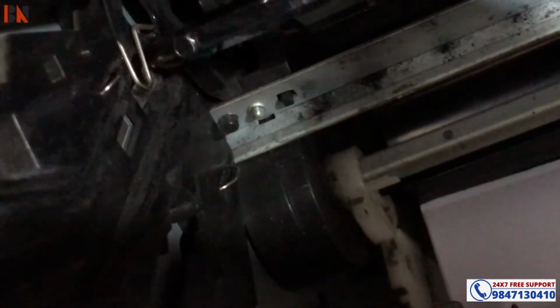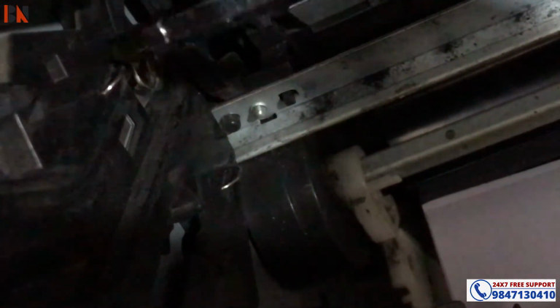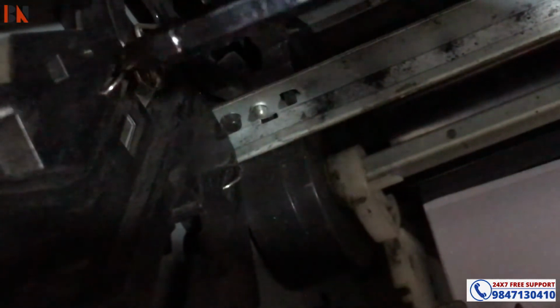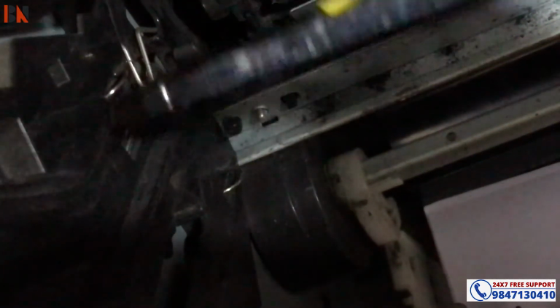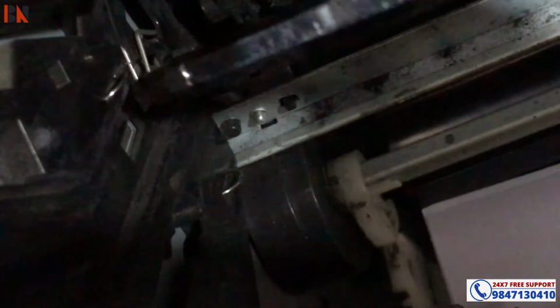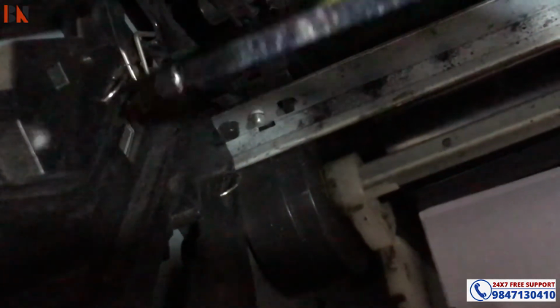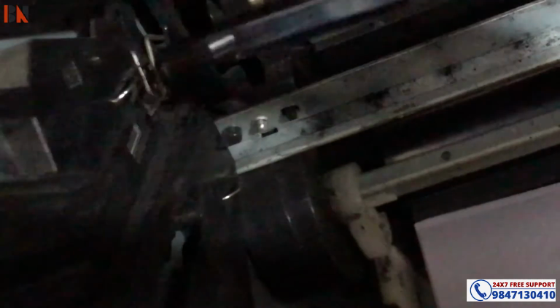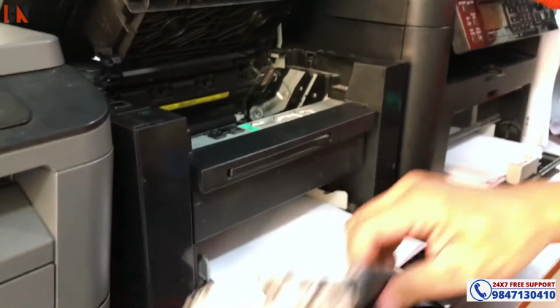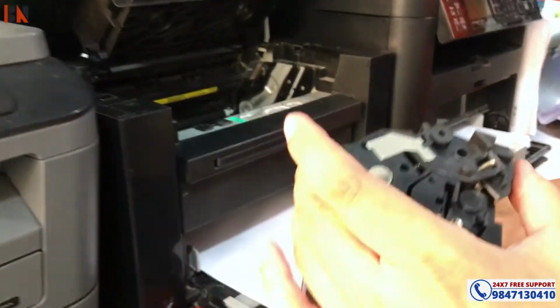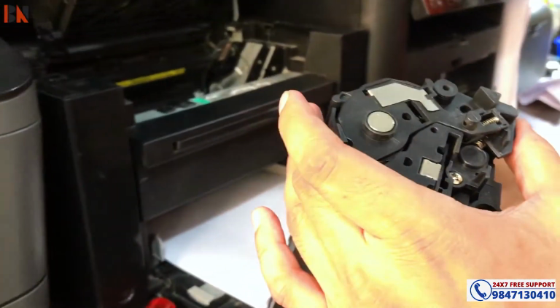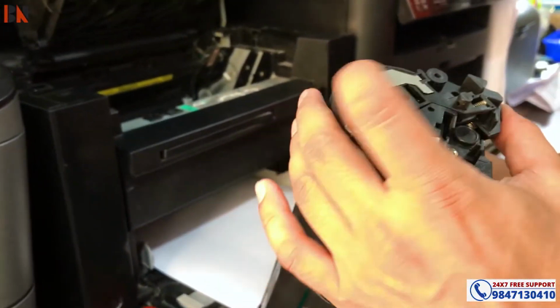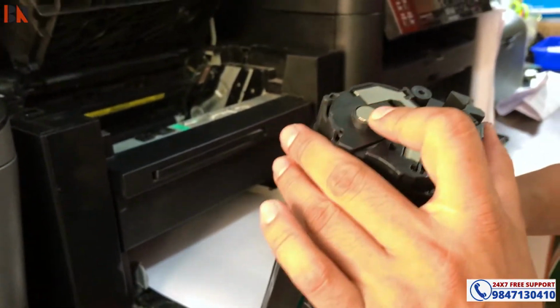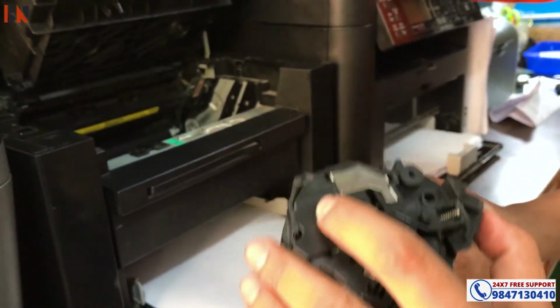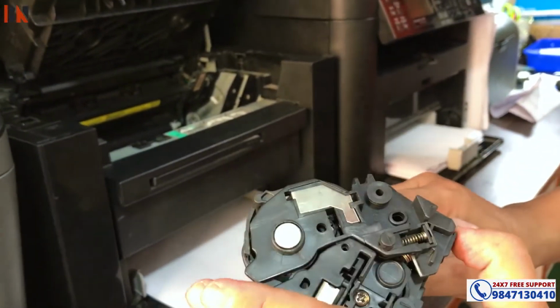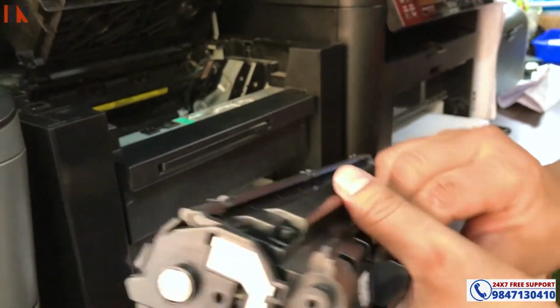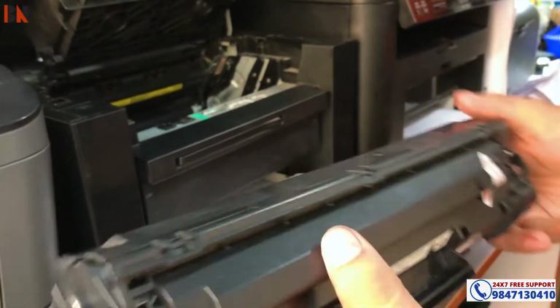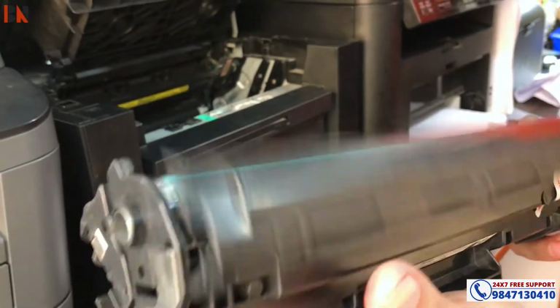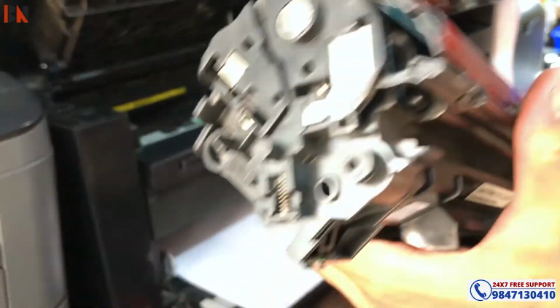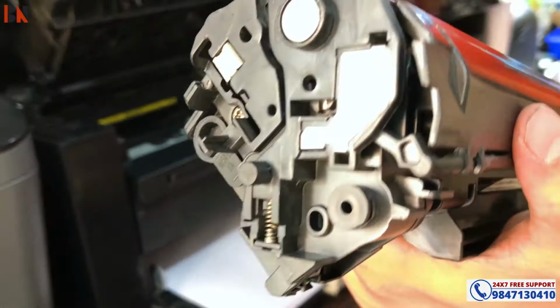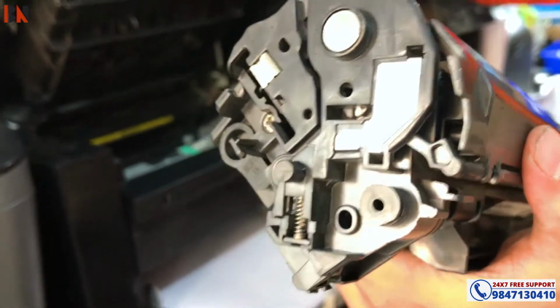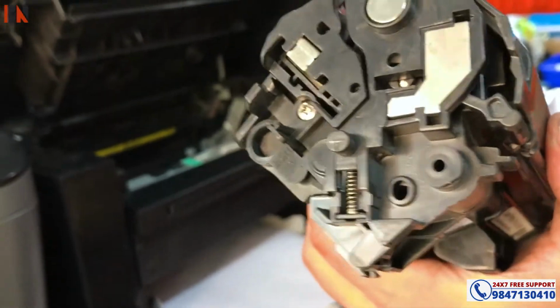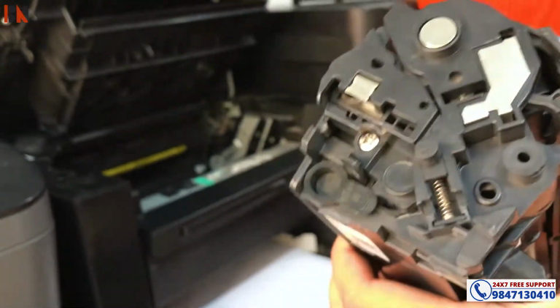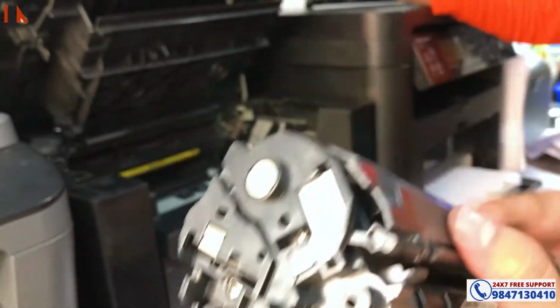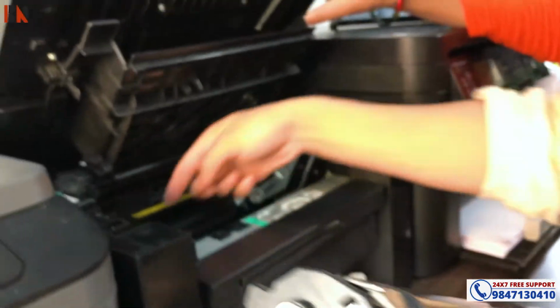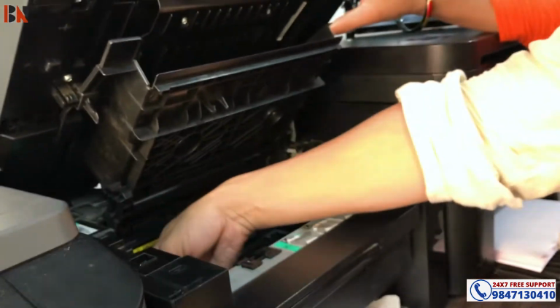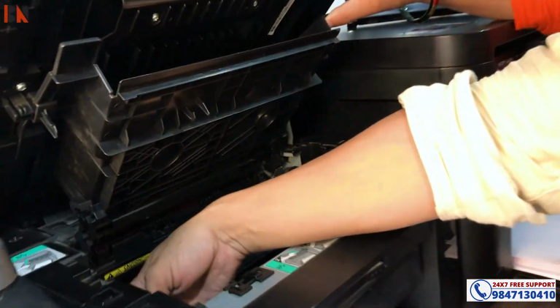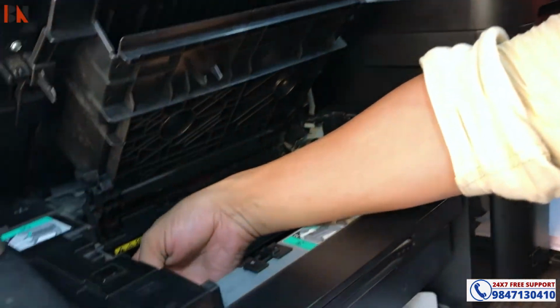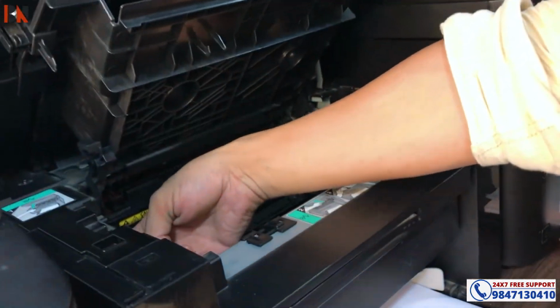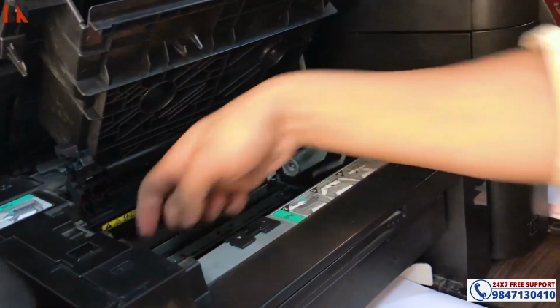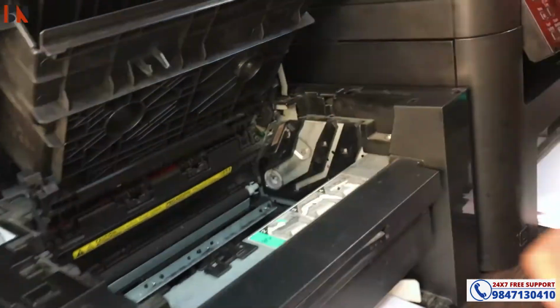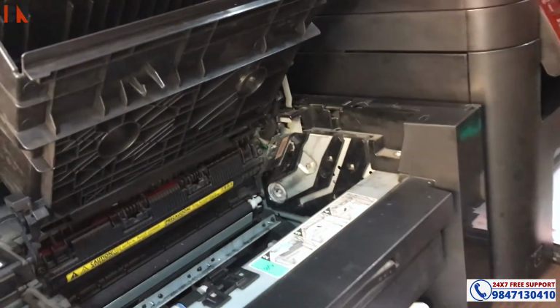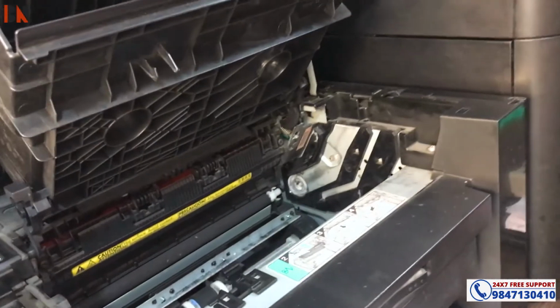See, there are two supply and current parts. There are three parts of the supply. So you can check this and you can clean this.